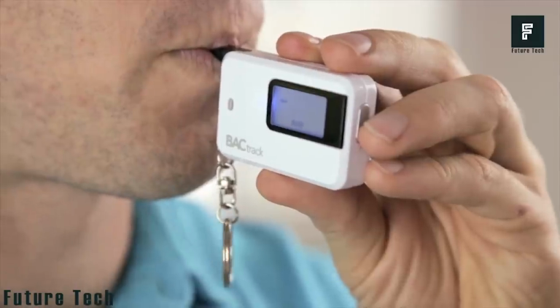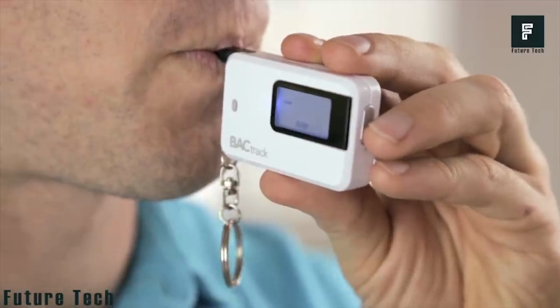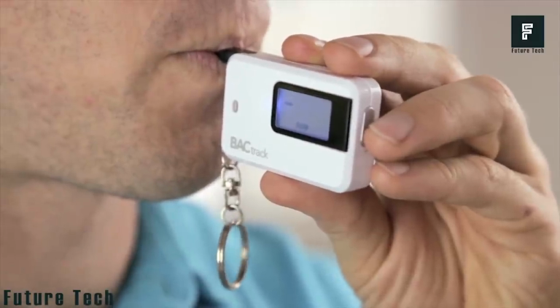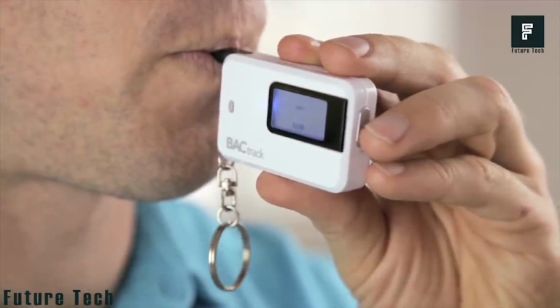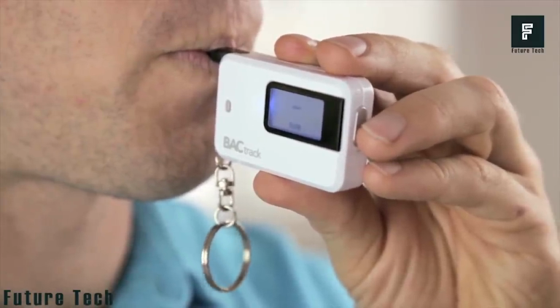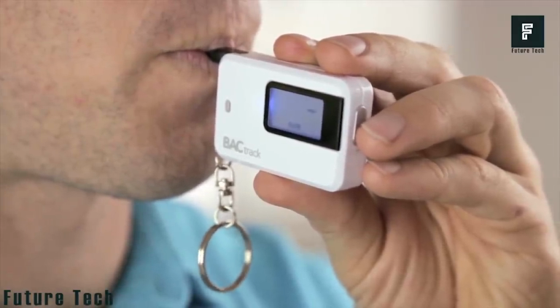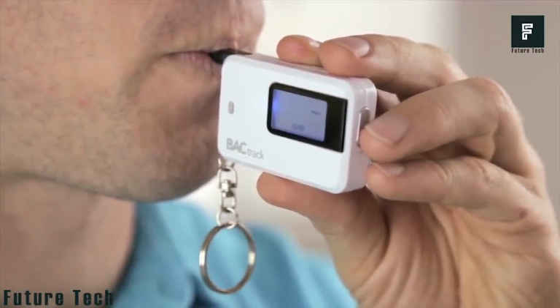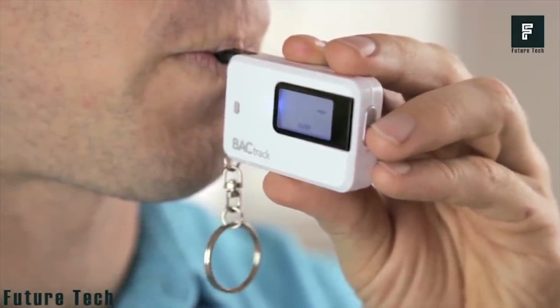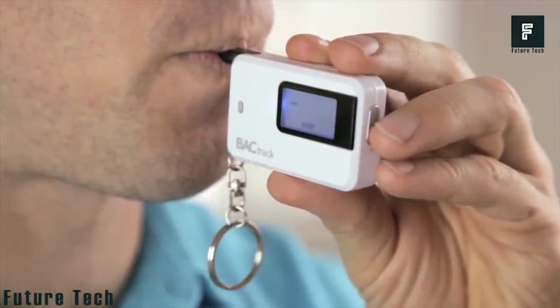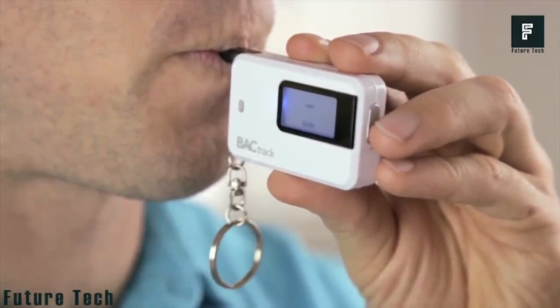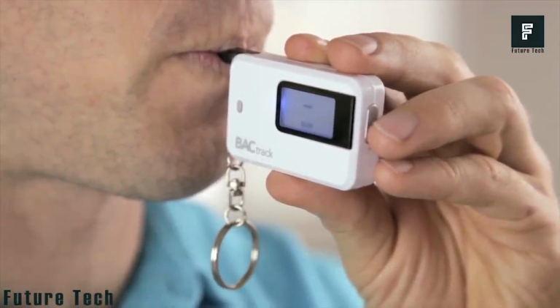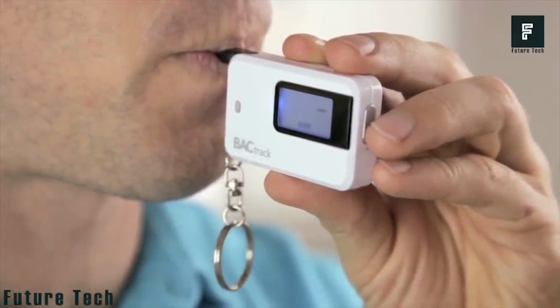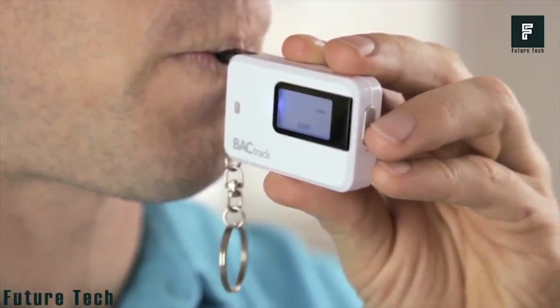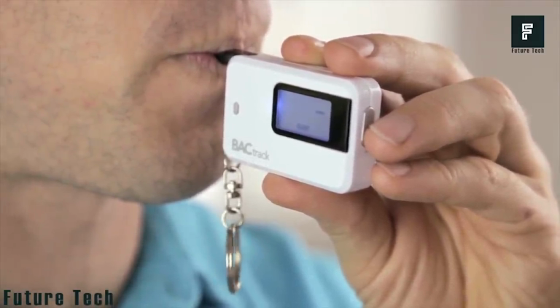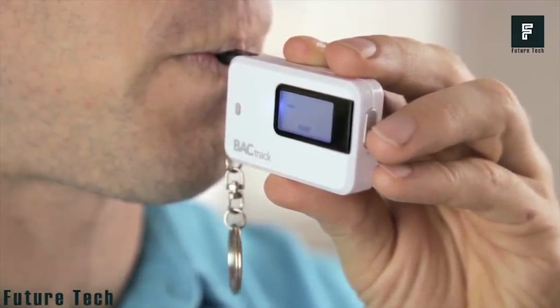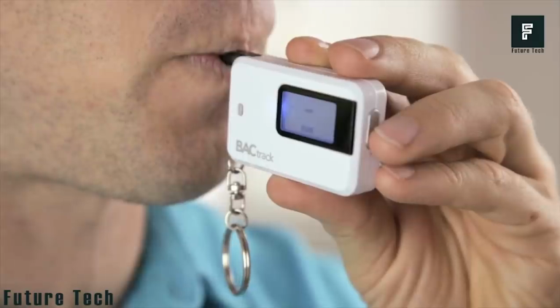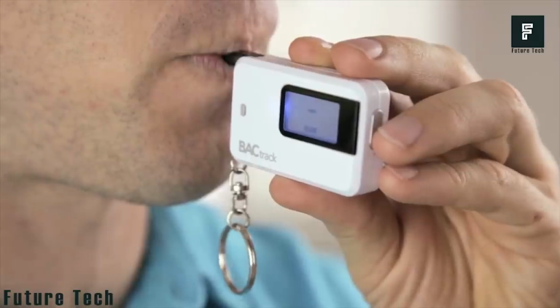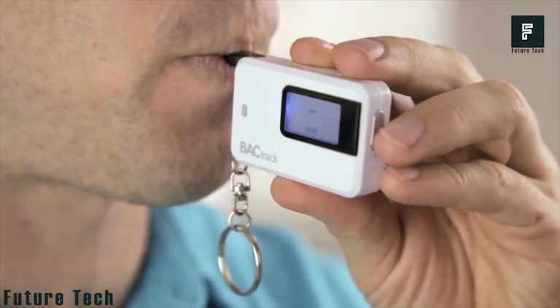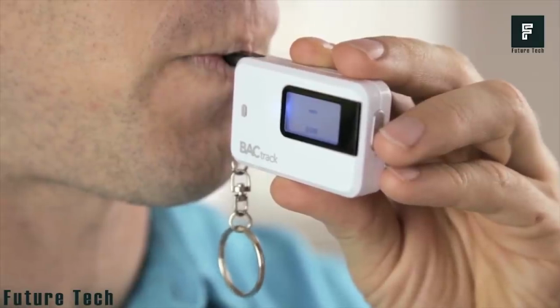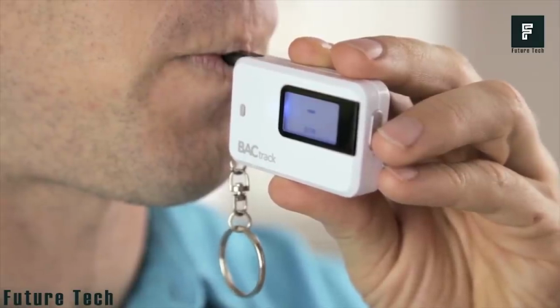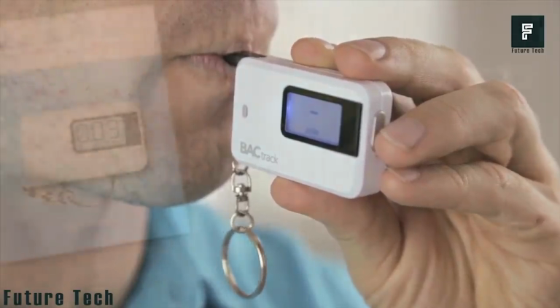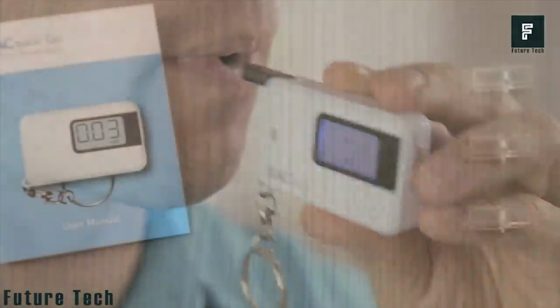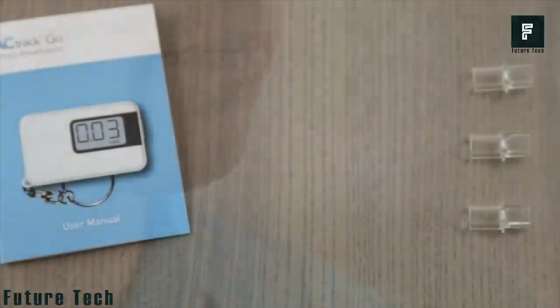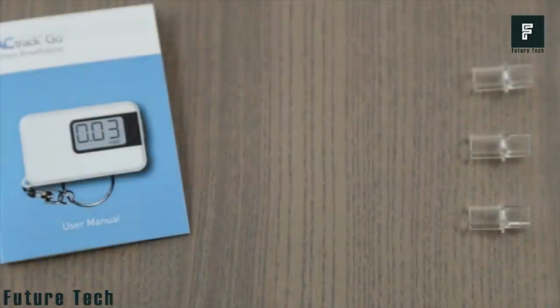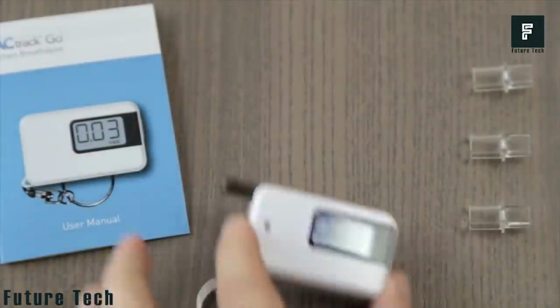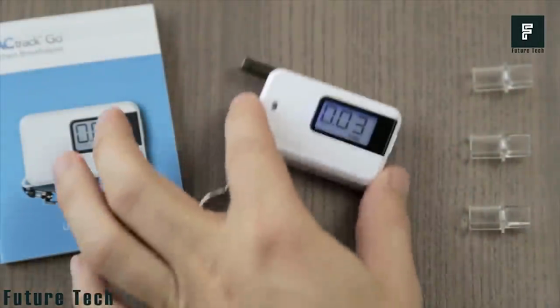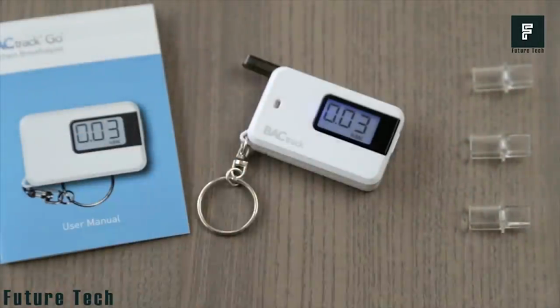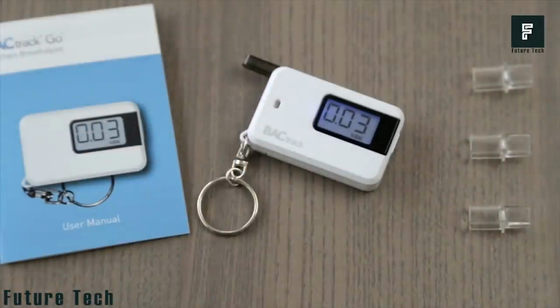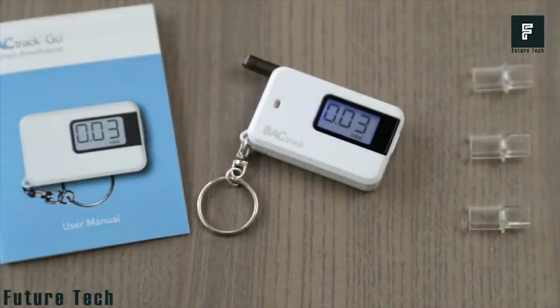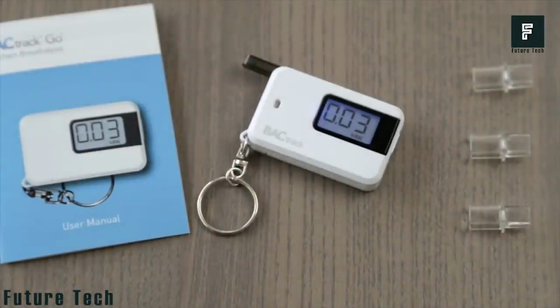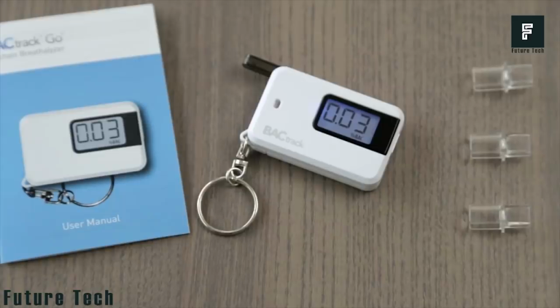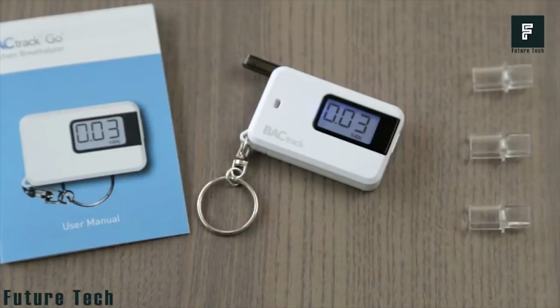Backtrack only requires that you blow into the device for a few seconds, with results popping up on the screen almost instantly. This is a must-have device for anyone who consumes alcohol regularly.